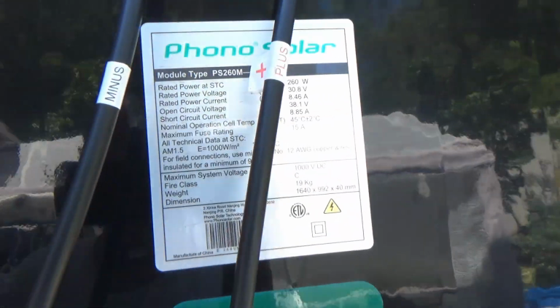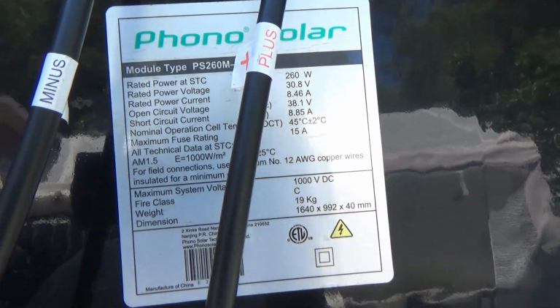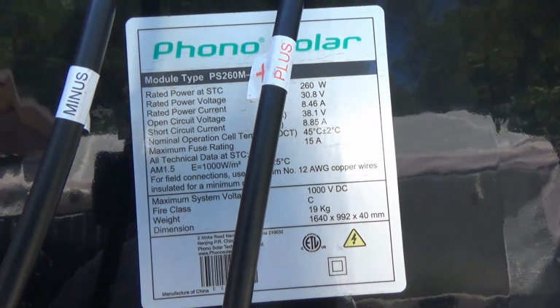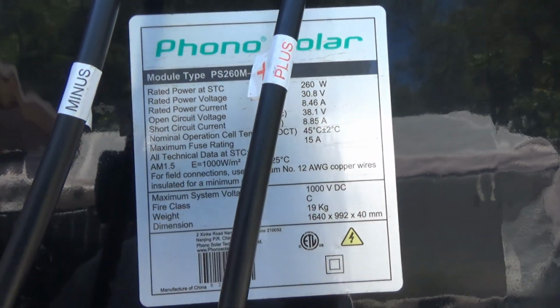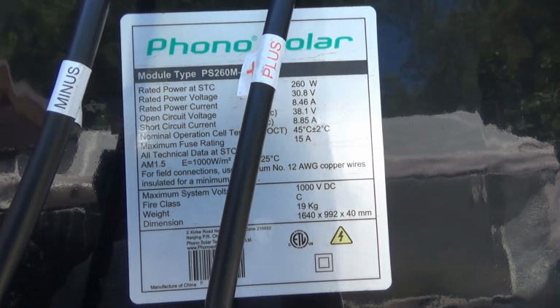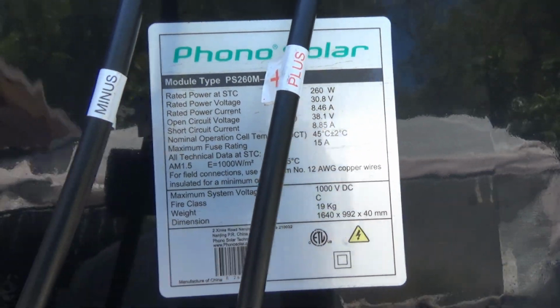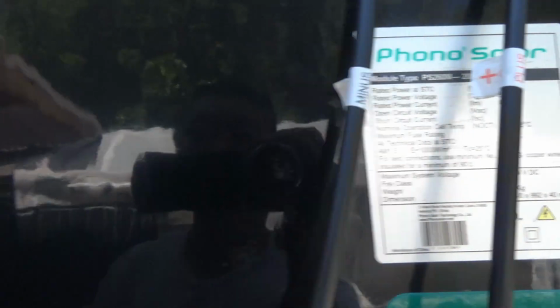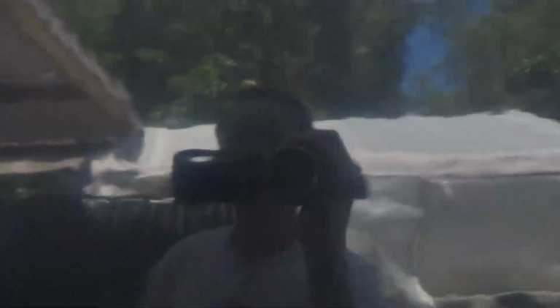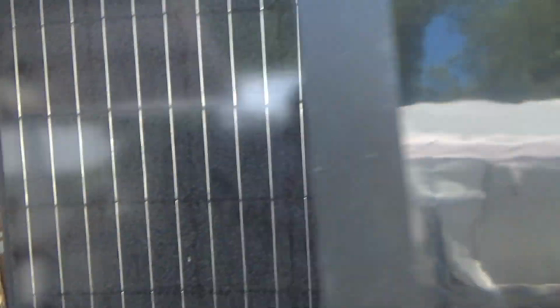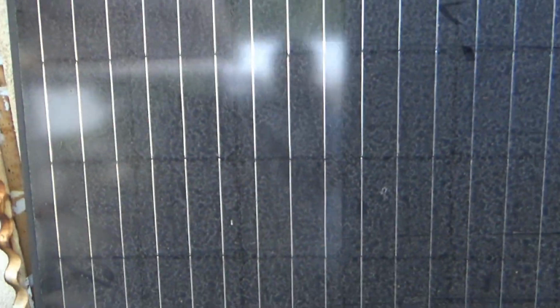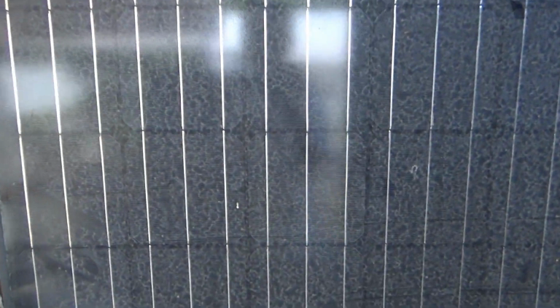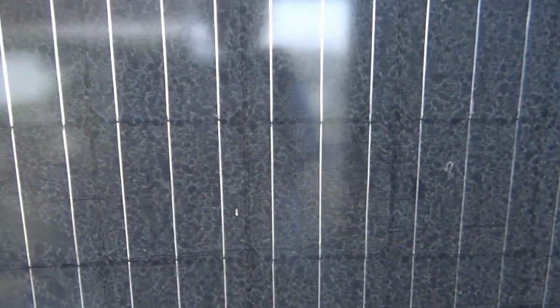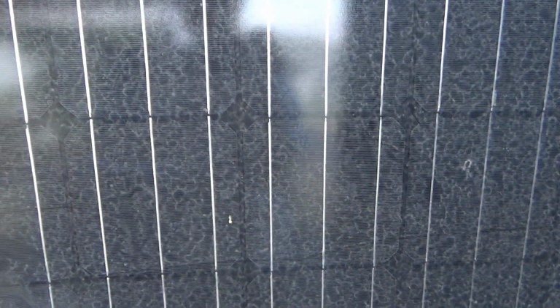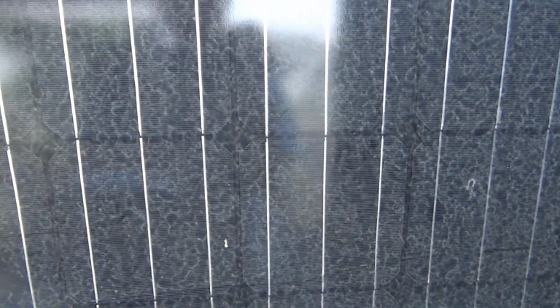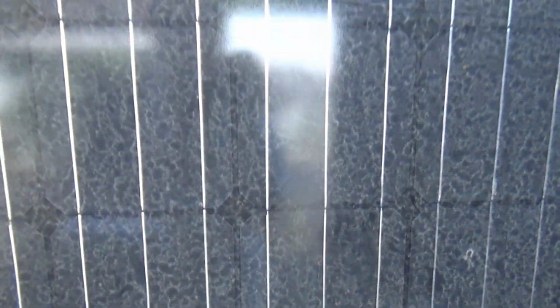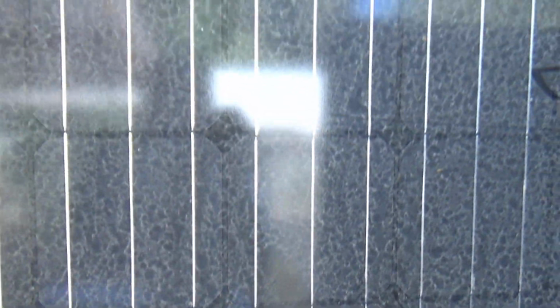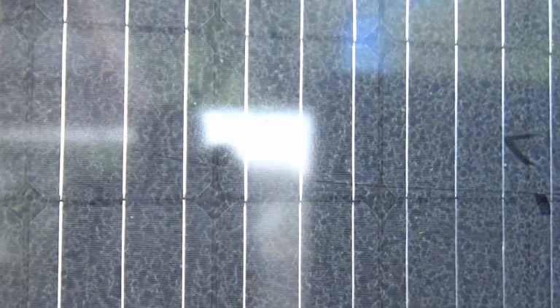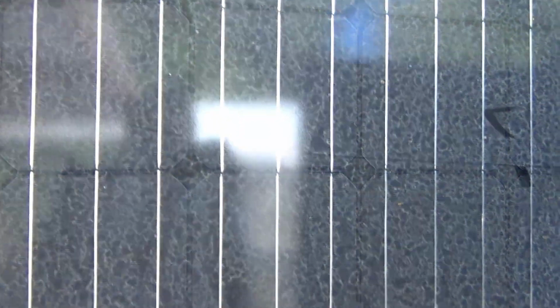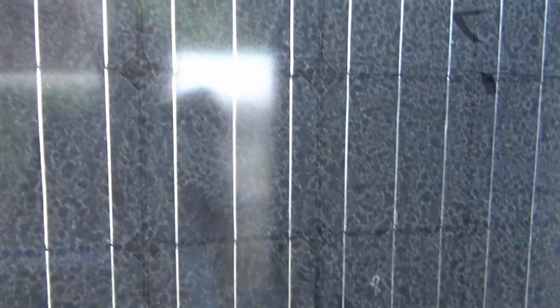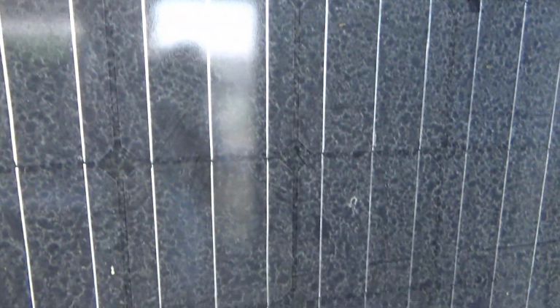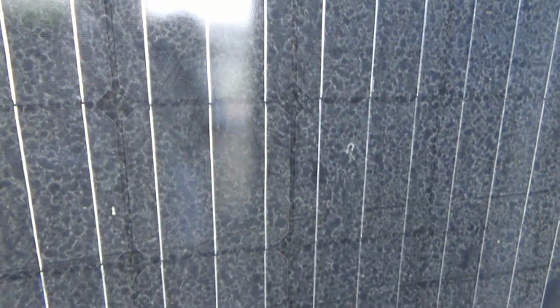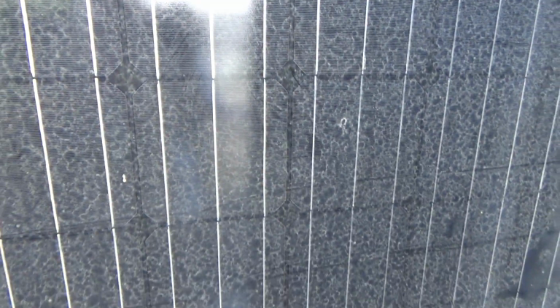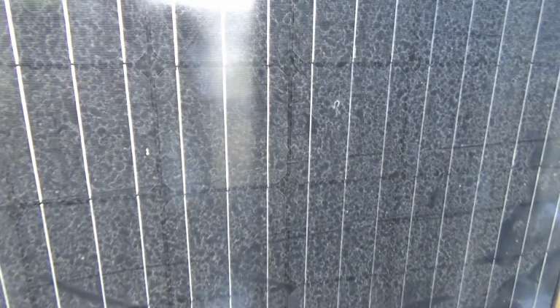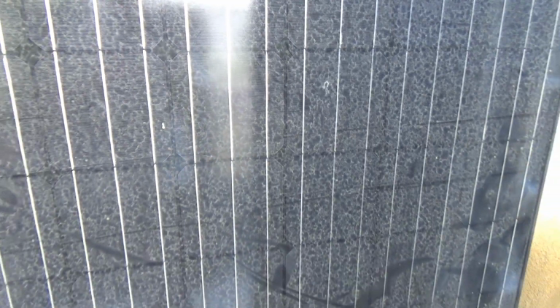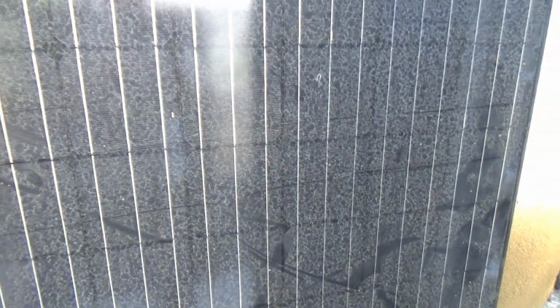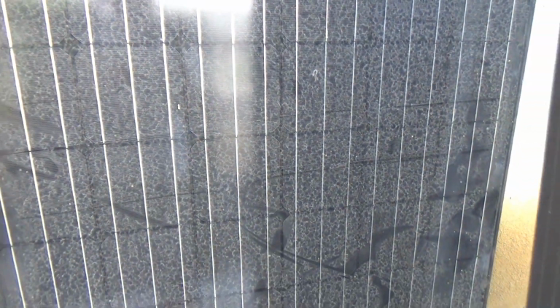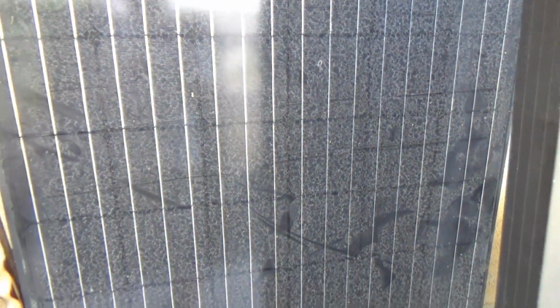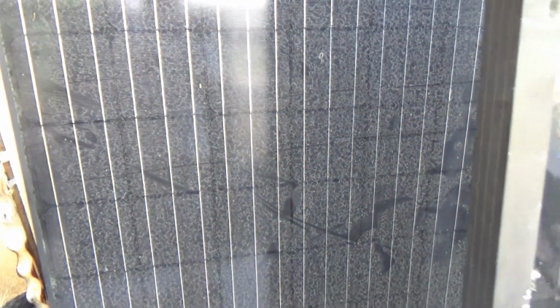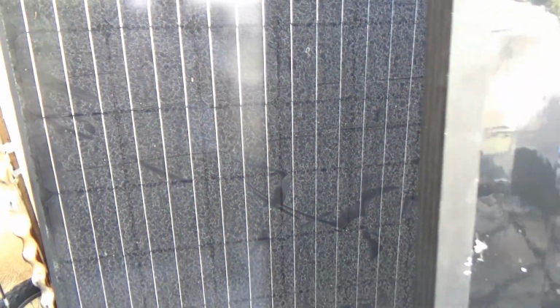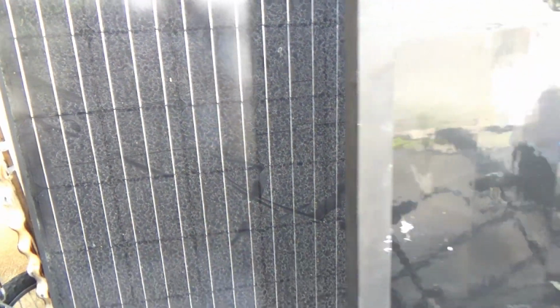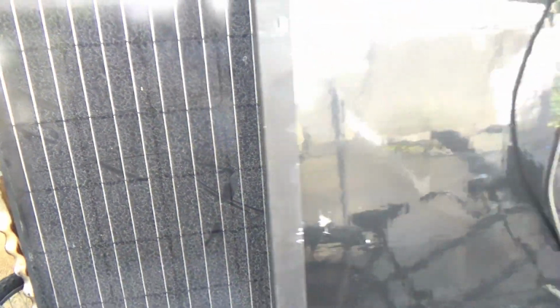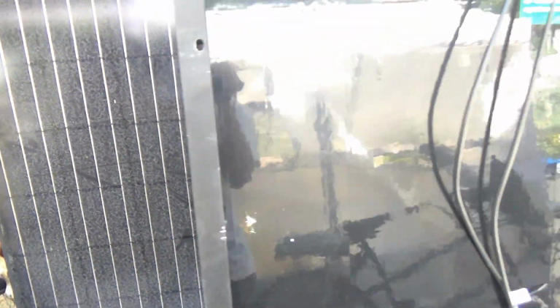The panels are very dusty. Usually I just let the rain wash it, but it hasn't rained here for a while, so I just get a water hose and wash down my solar panels.